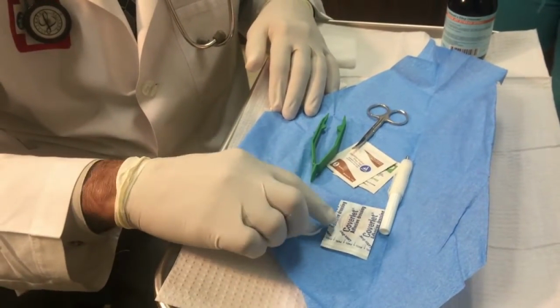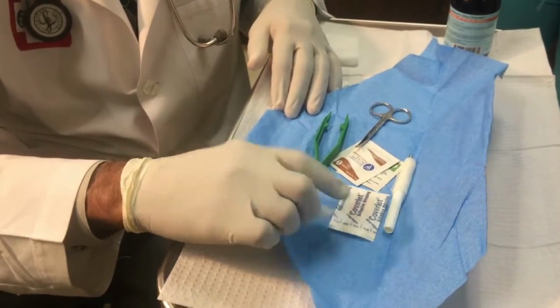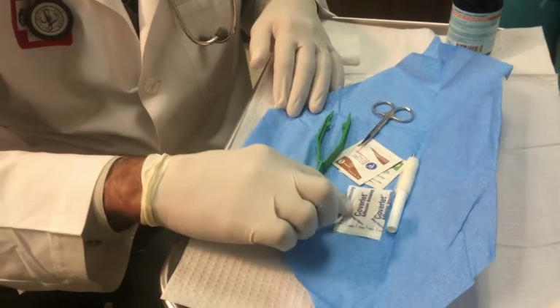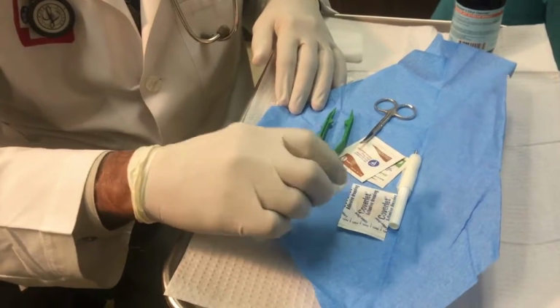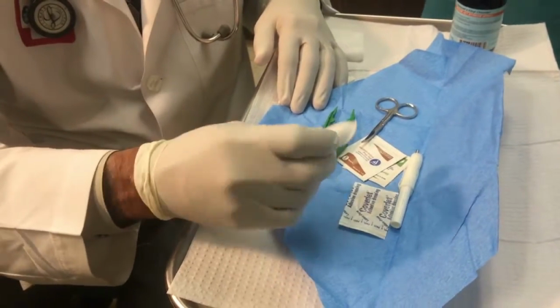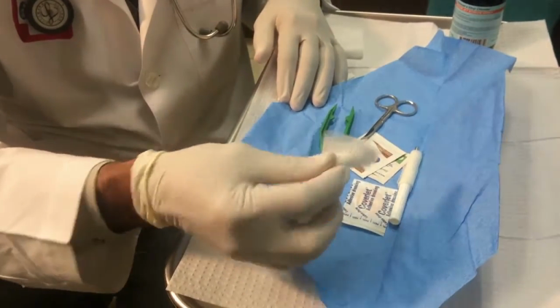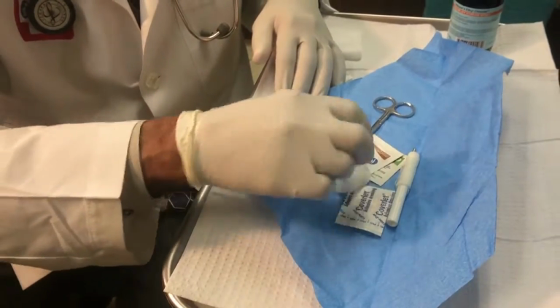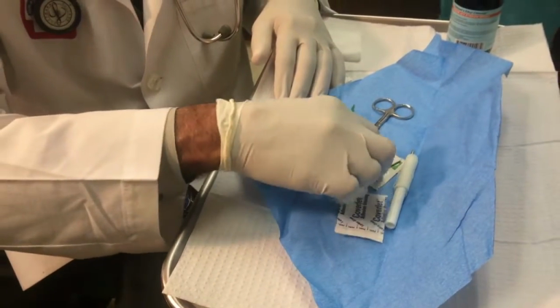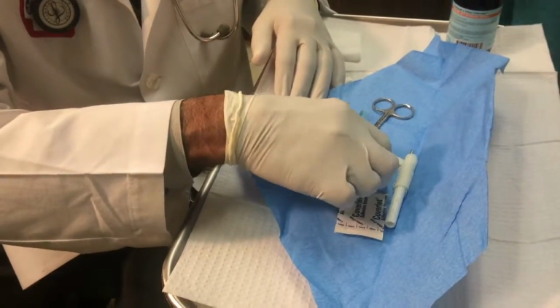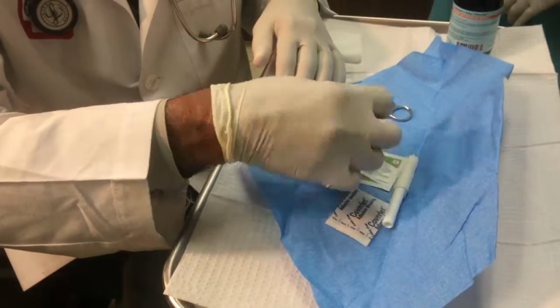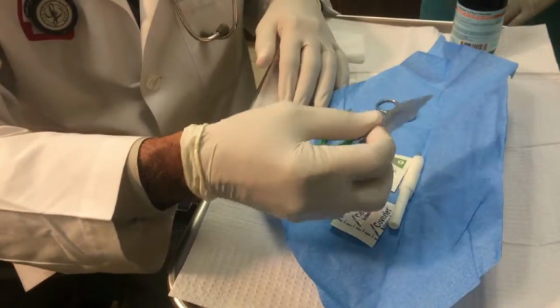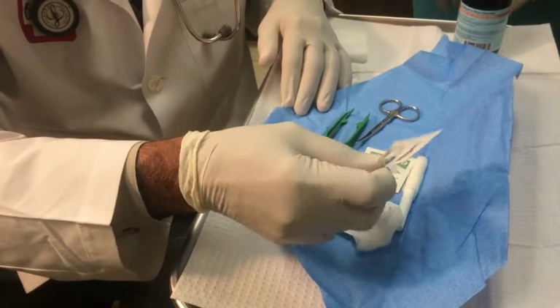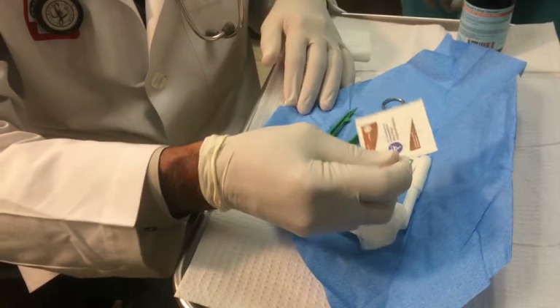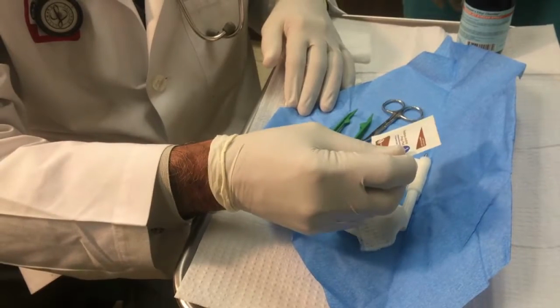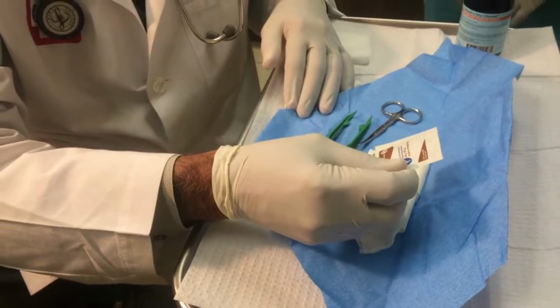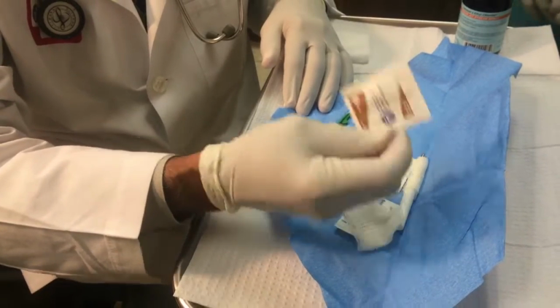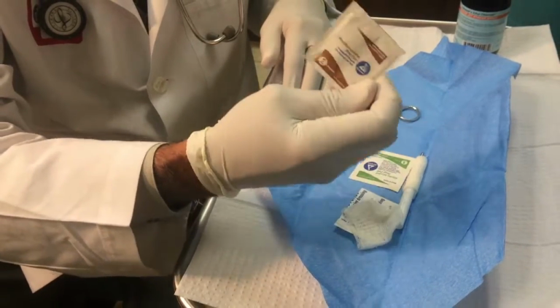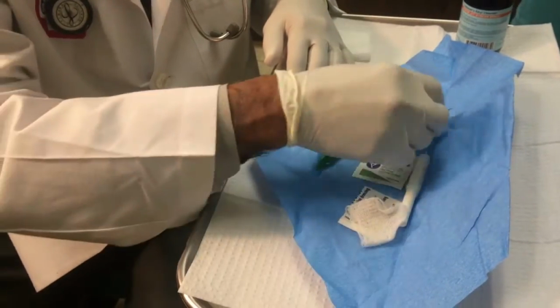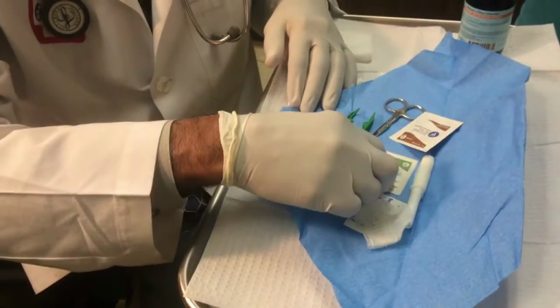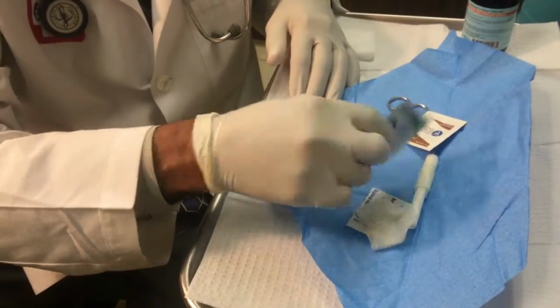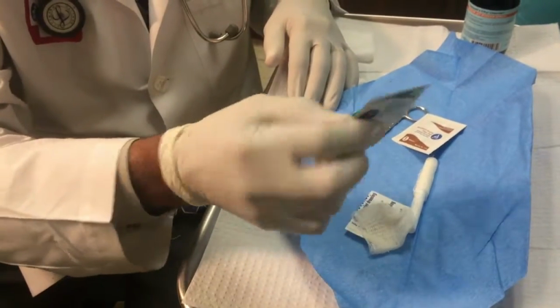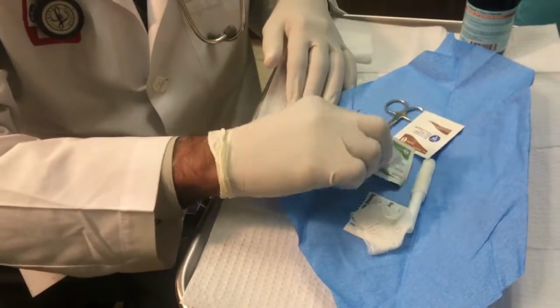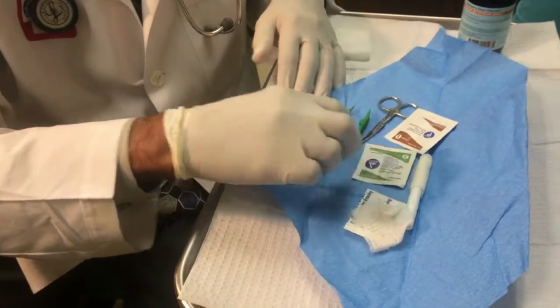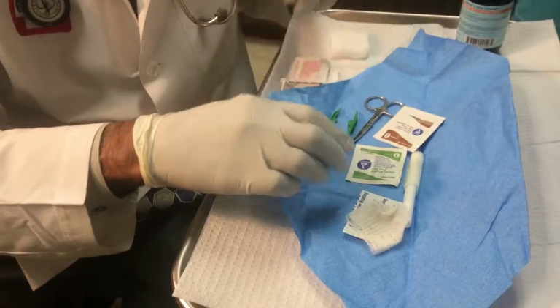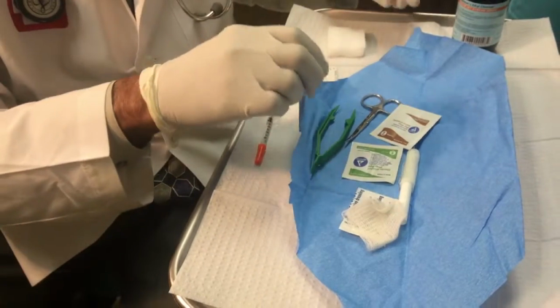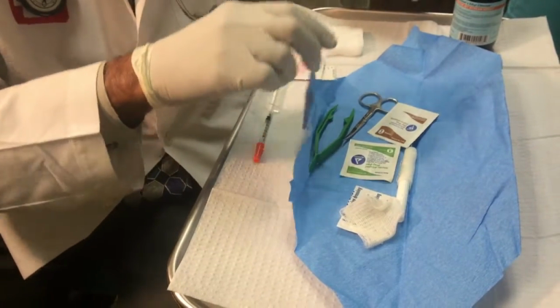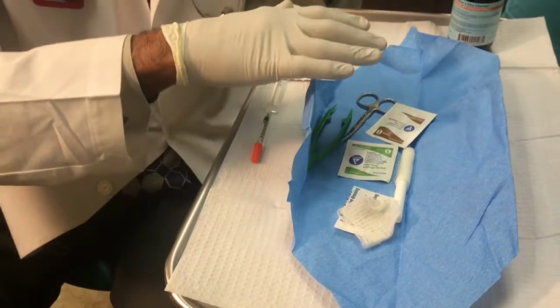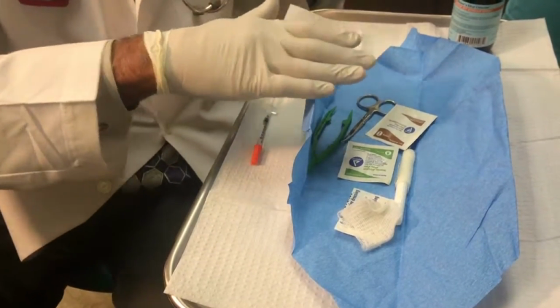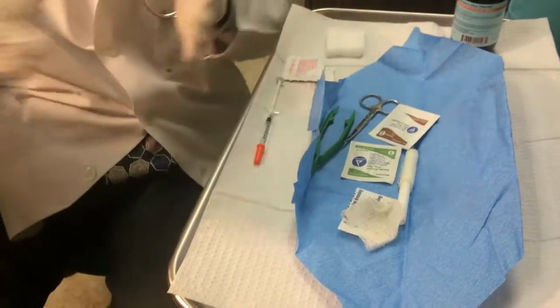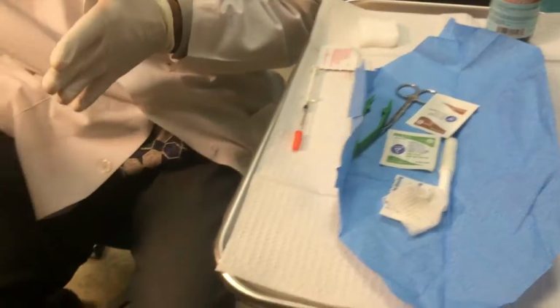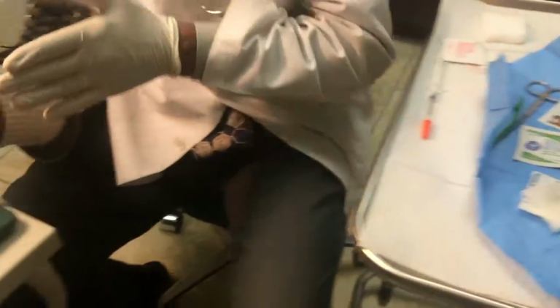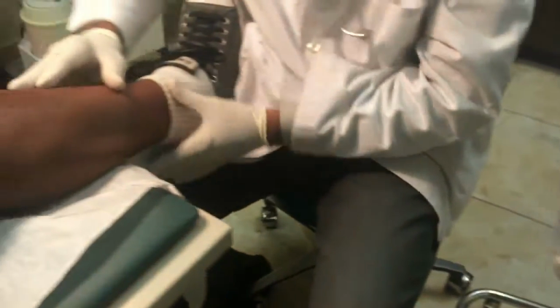We have a circular band-aid to cover it after we have established hemostasis and there is no active bleeding — we can always cover it back. And this is to clean the area properly — it's an iodine pad and an alcohol wipe.